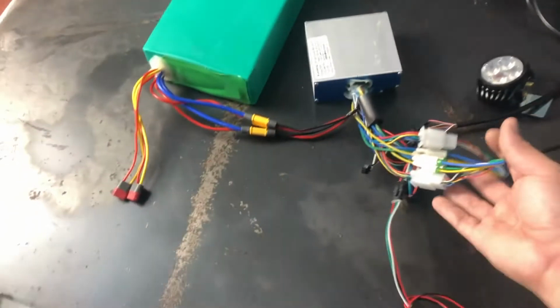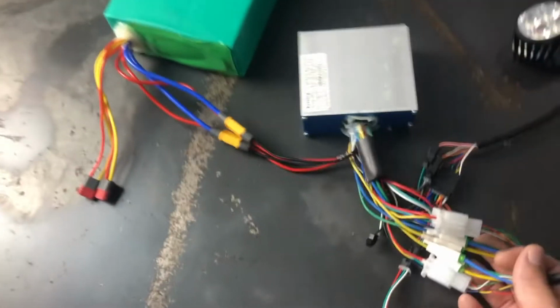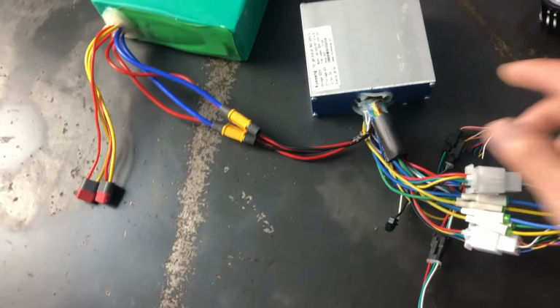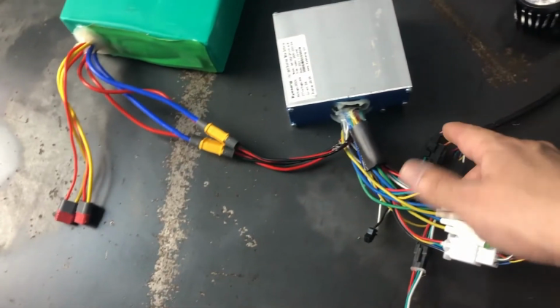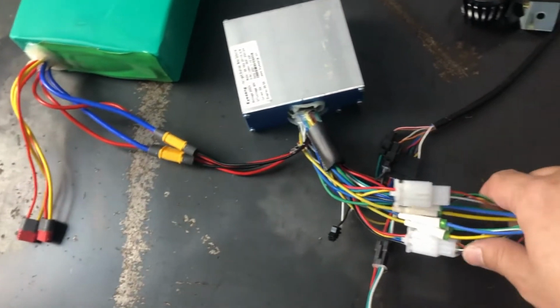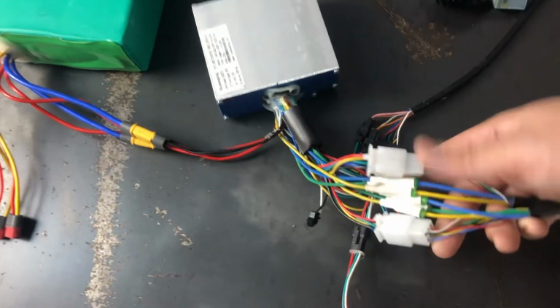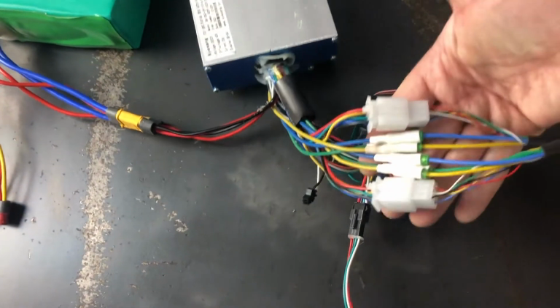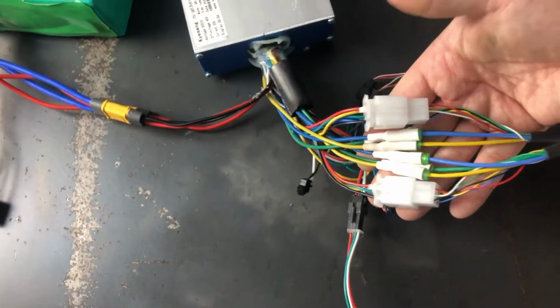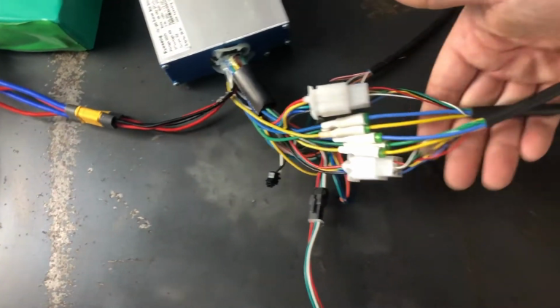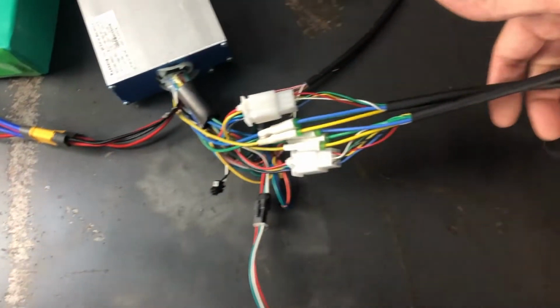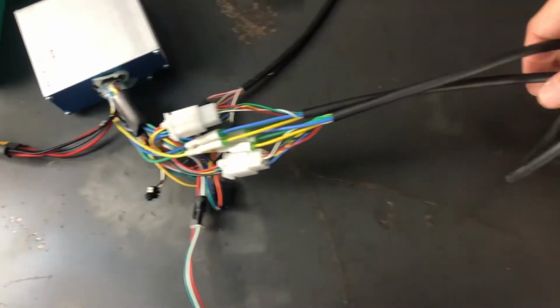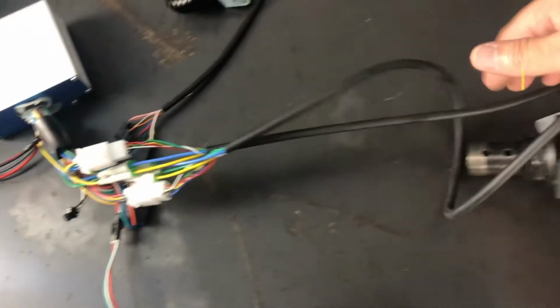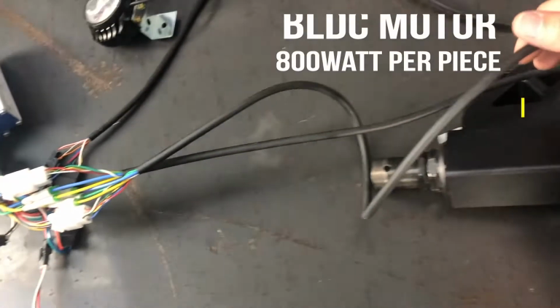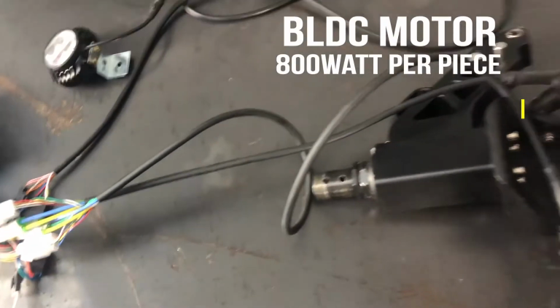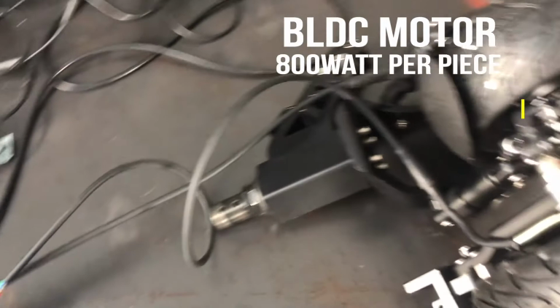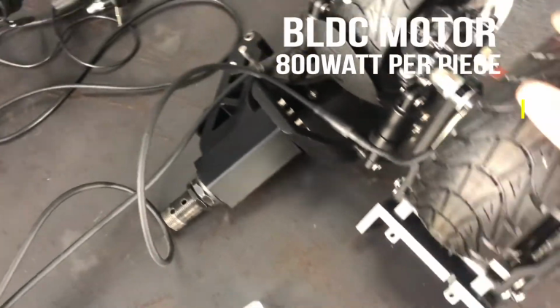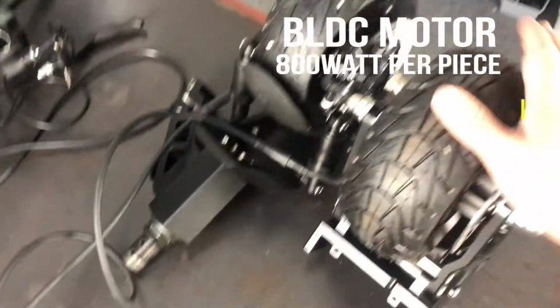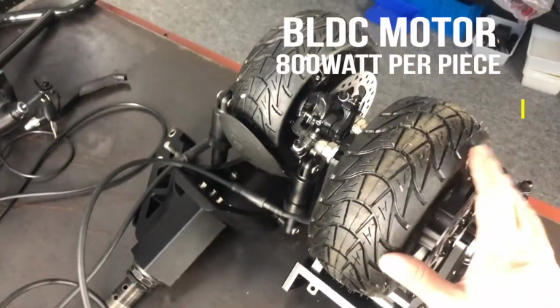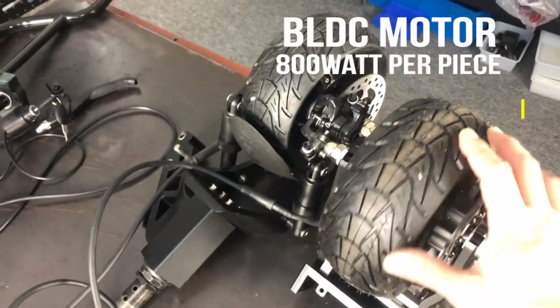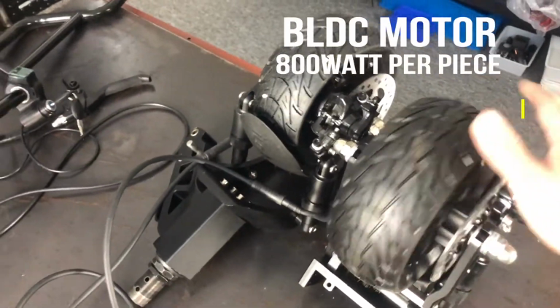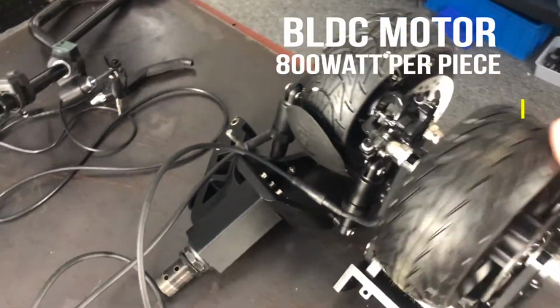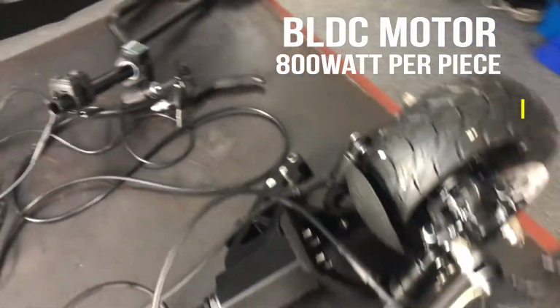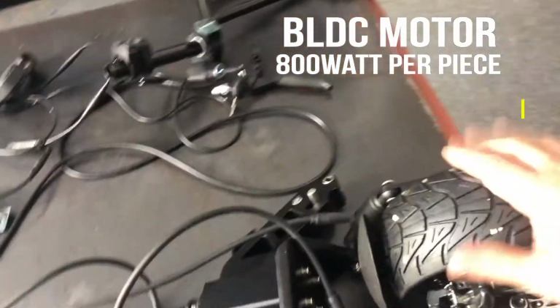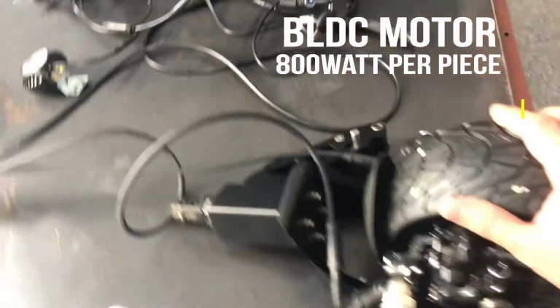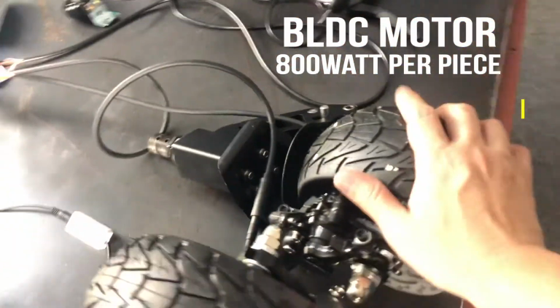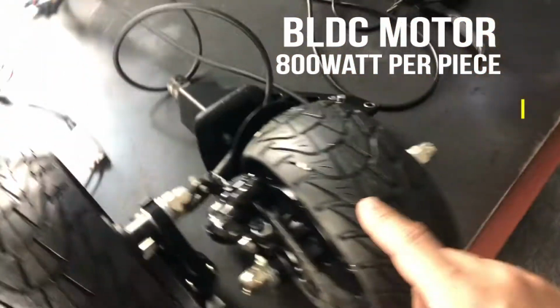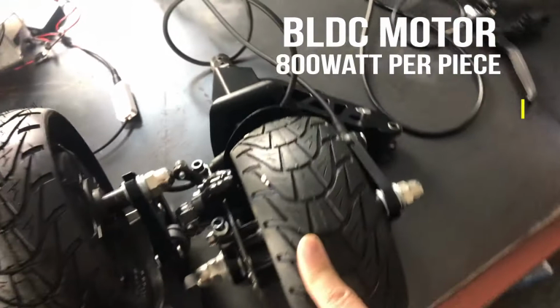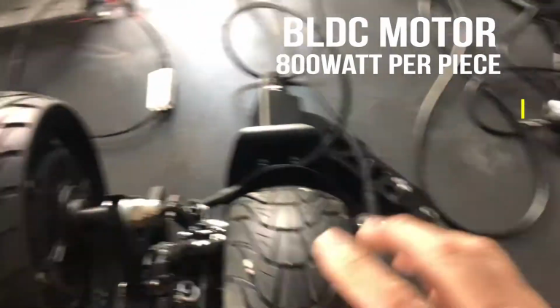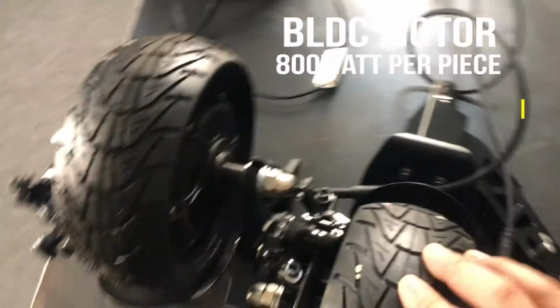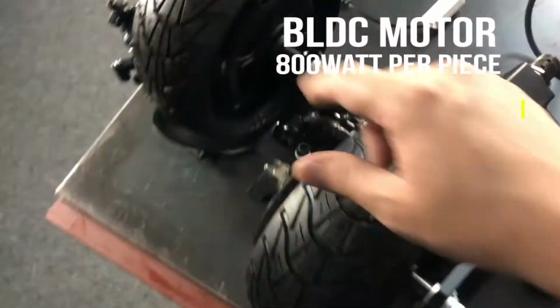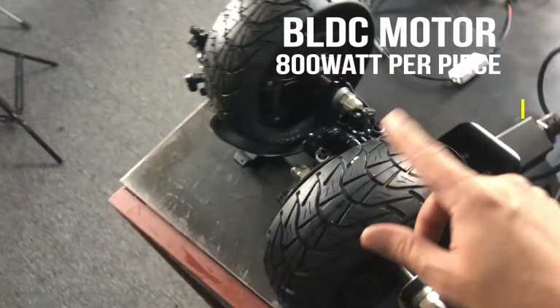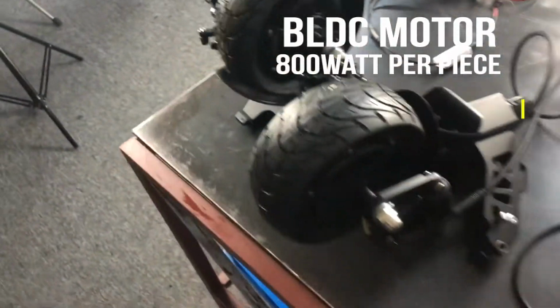And this is the wiring. You can see this is the motor phase. It comes to the dual — this is the third motor. 800W brushless, 800W brushless motor individual, so it's 1,600W total.